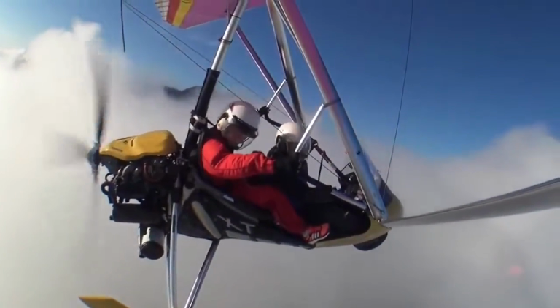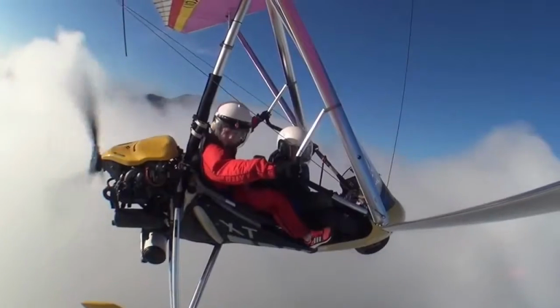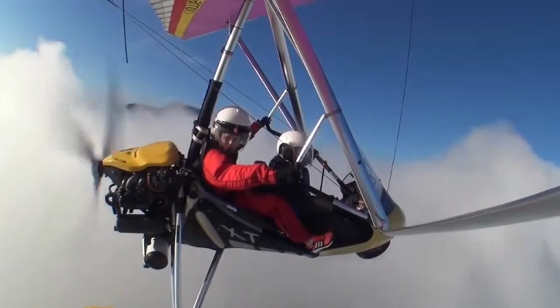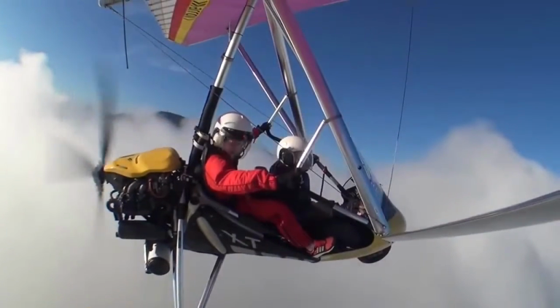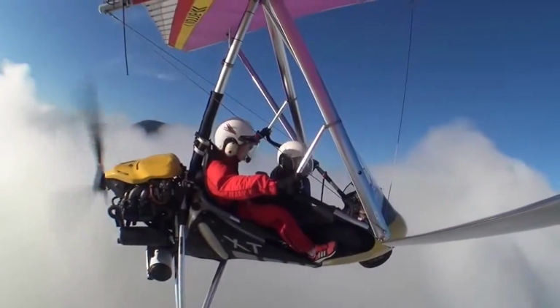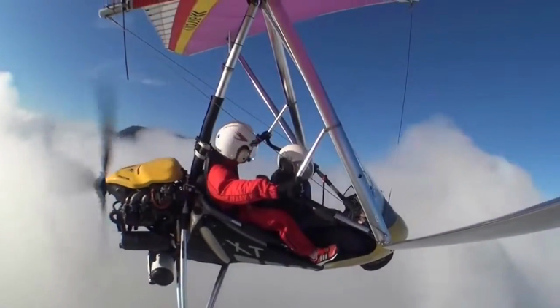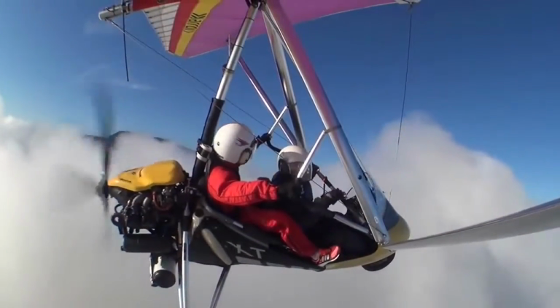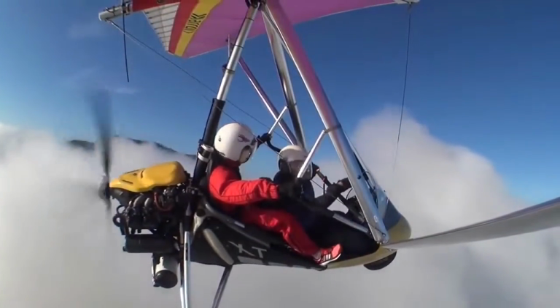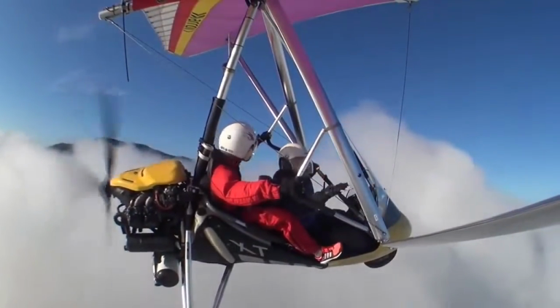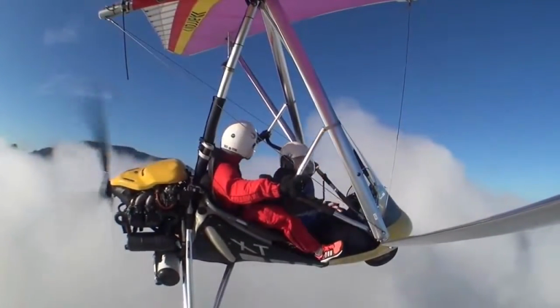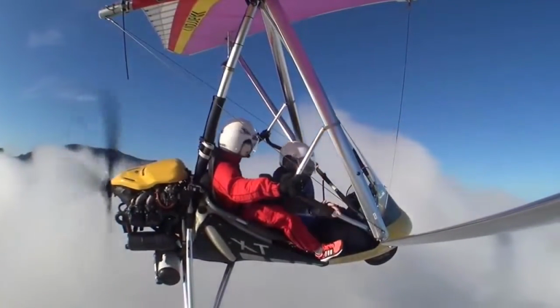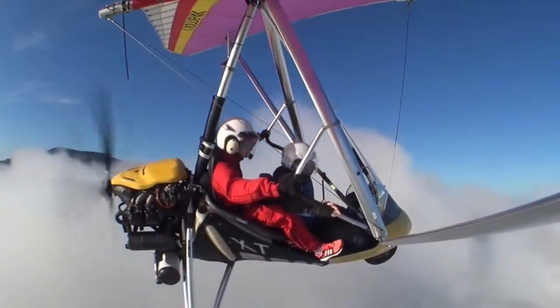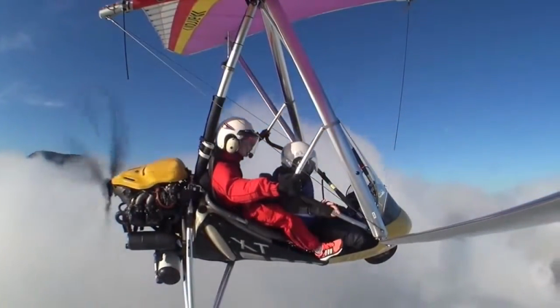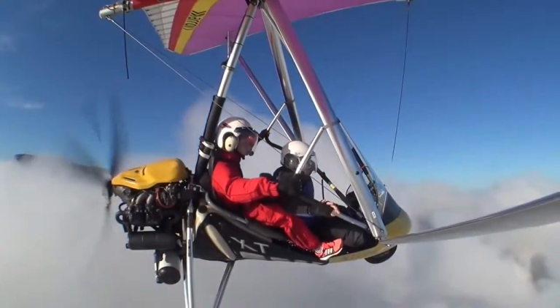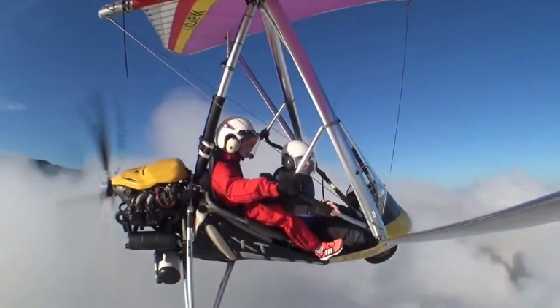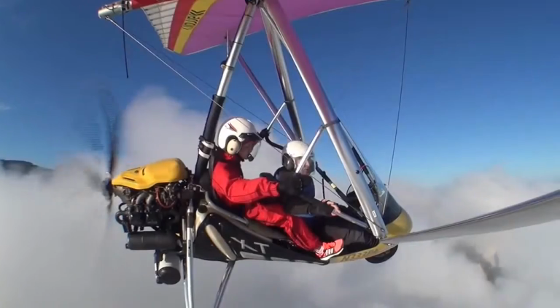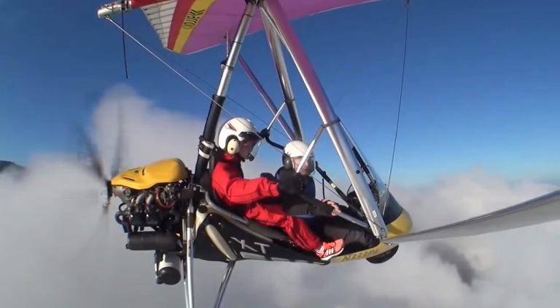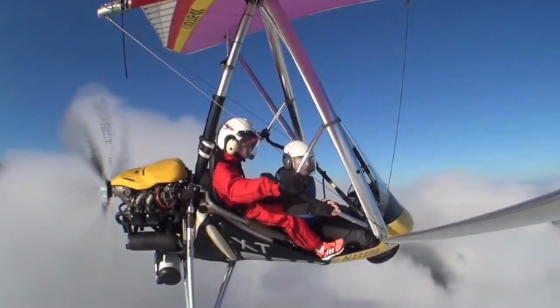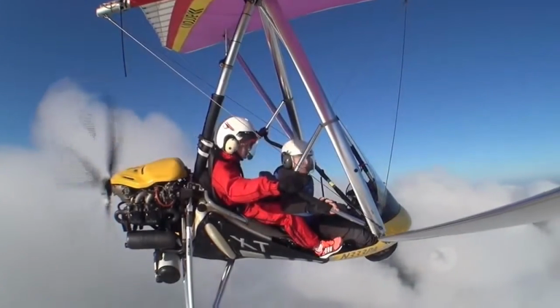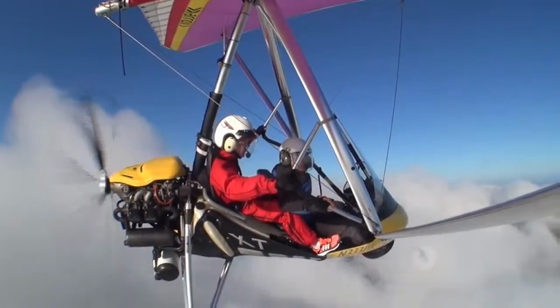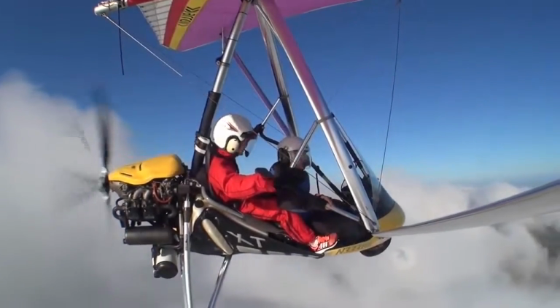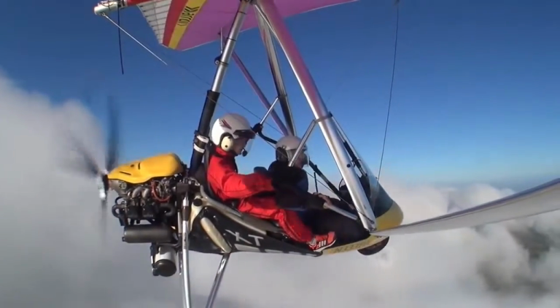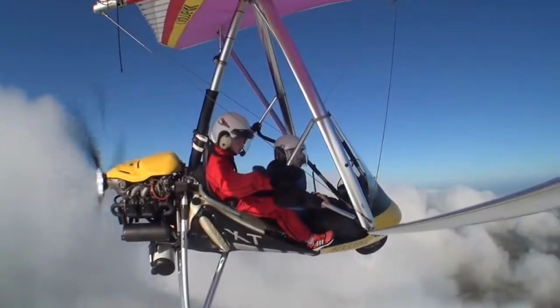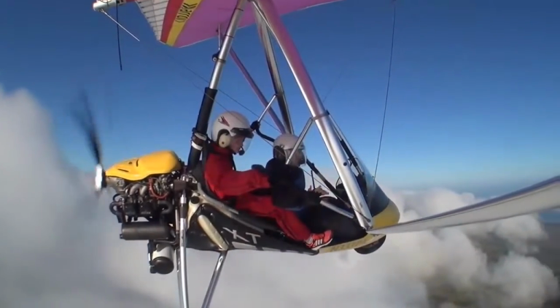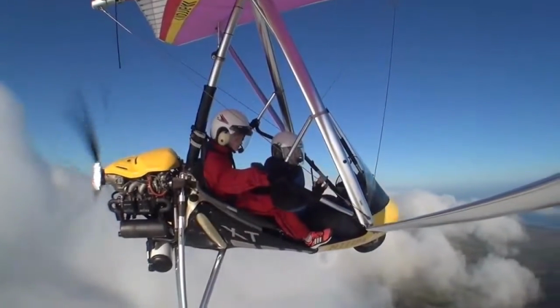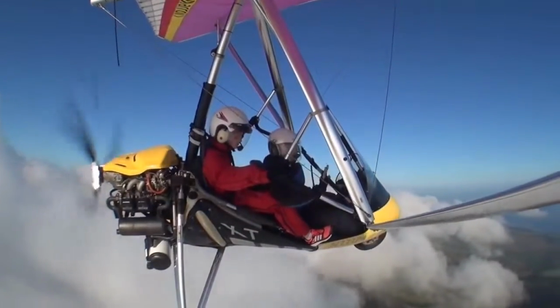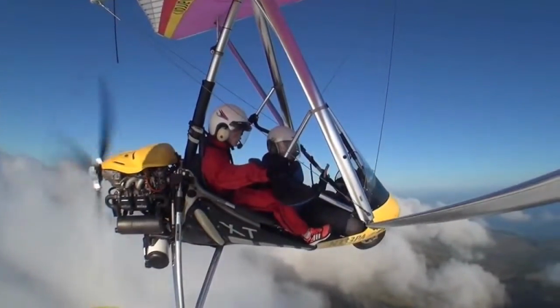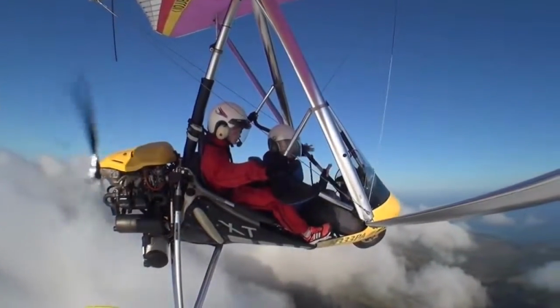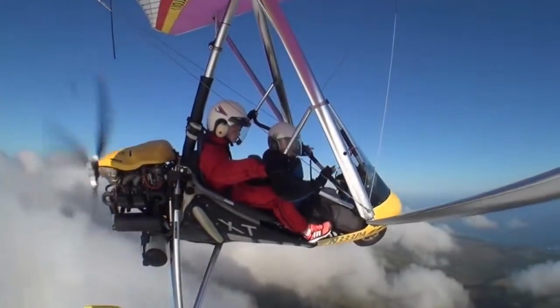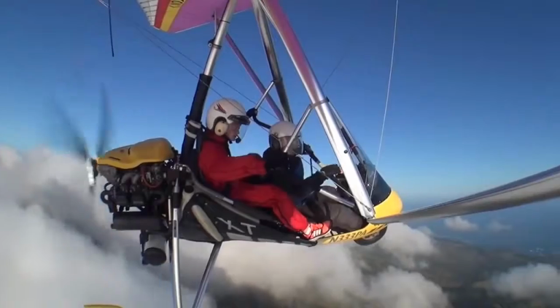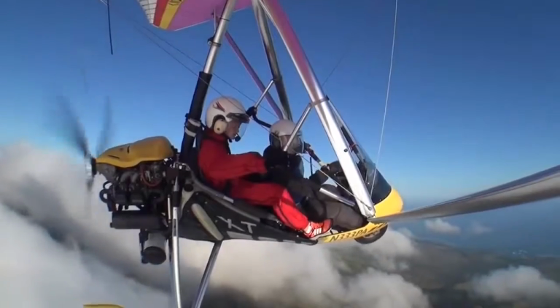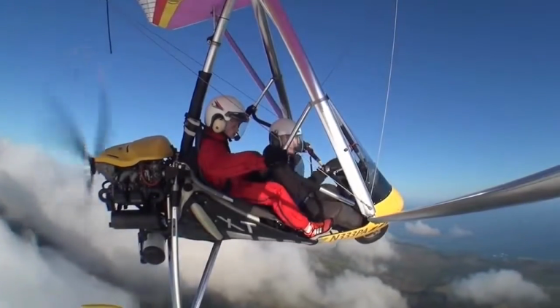At this altitude above the ground, all we have to do is stay out of the clouds — it's called clear of clouds. Pretty nice, huh? When you get it in a turn, it's smooth. Look how it just carves.